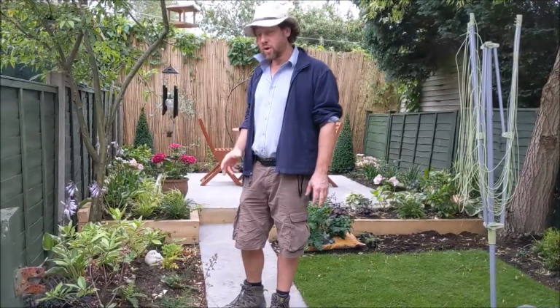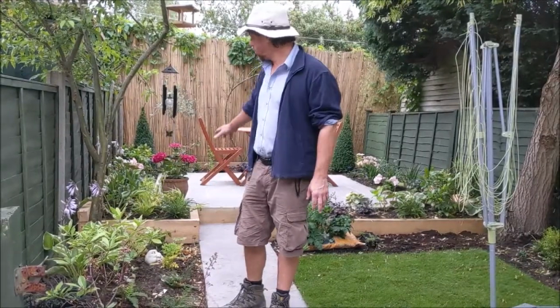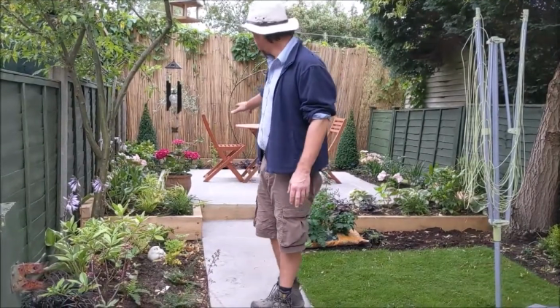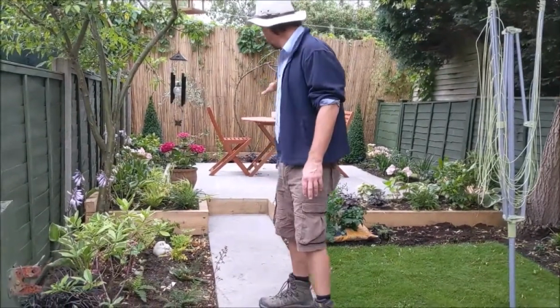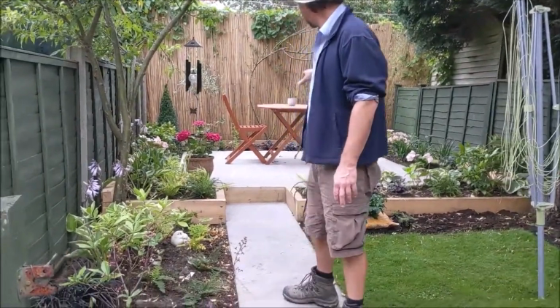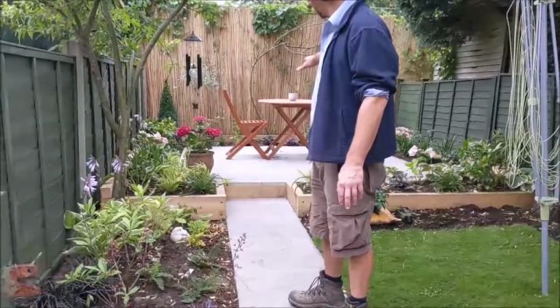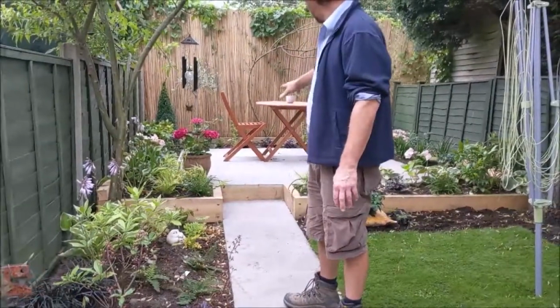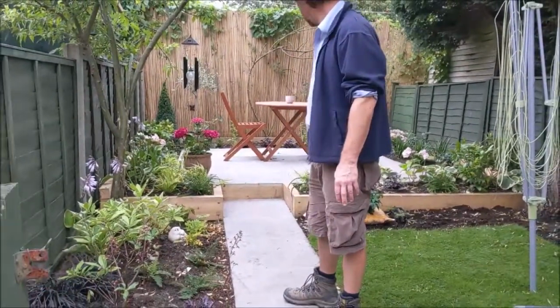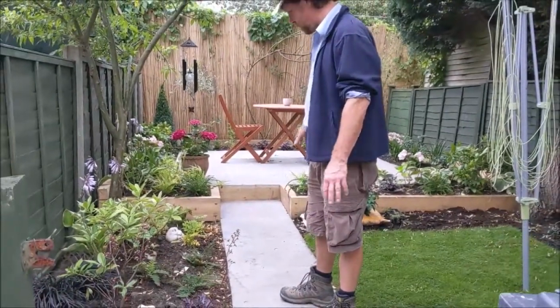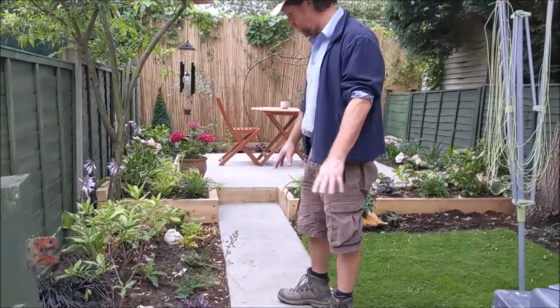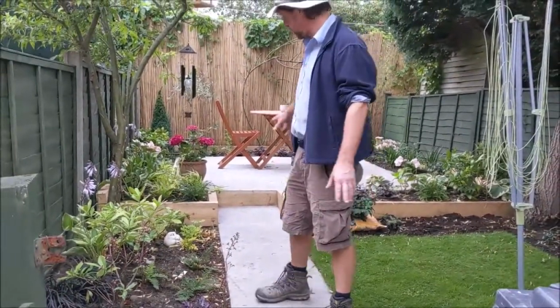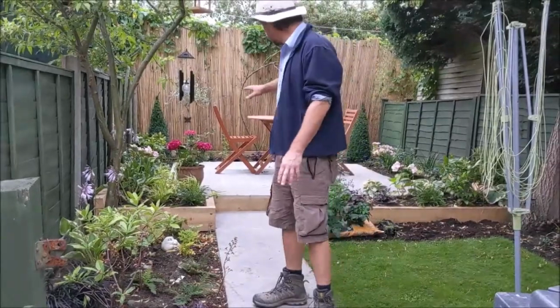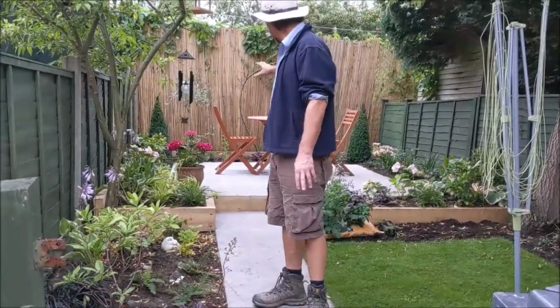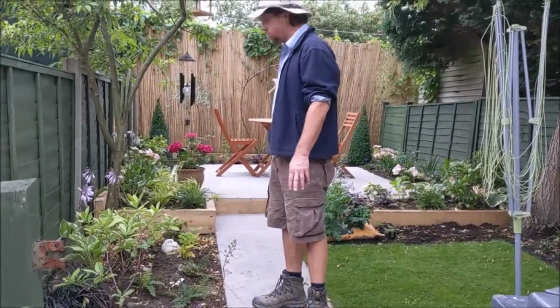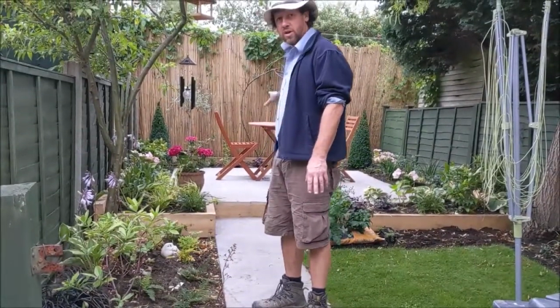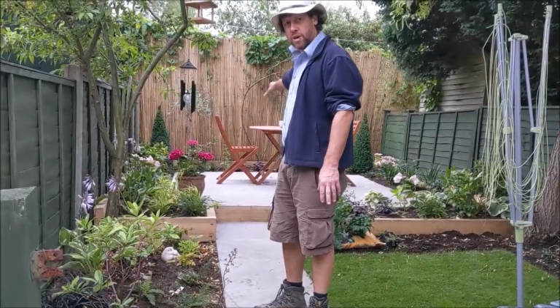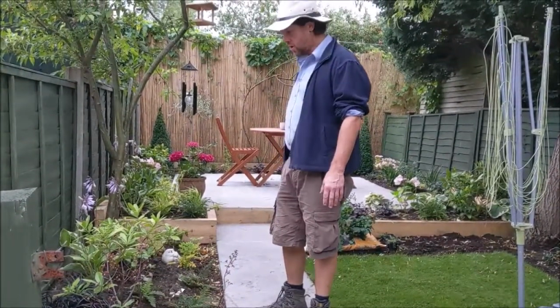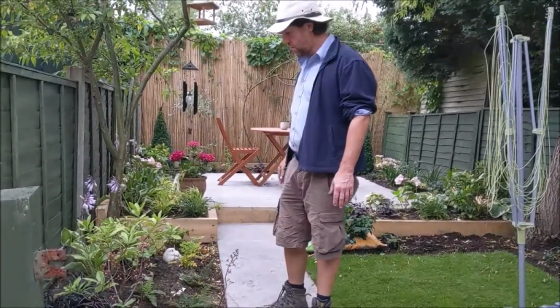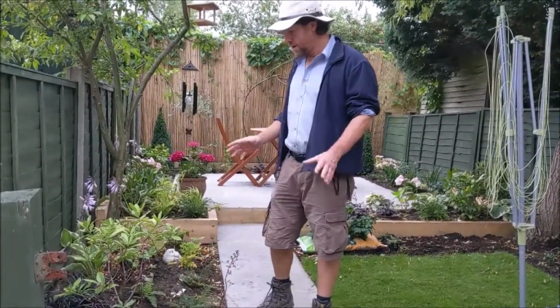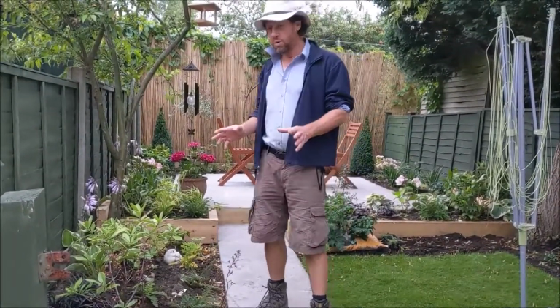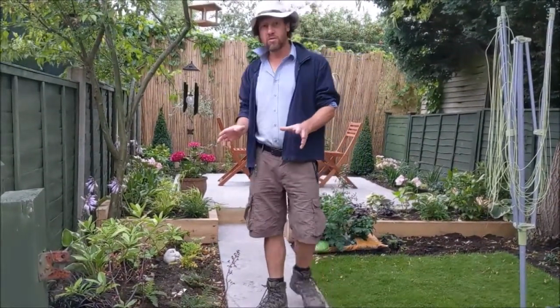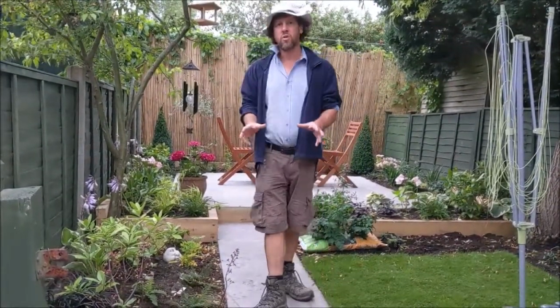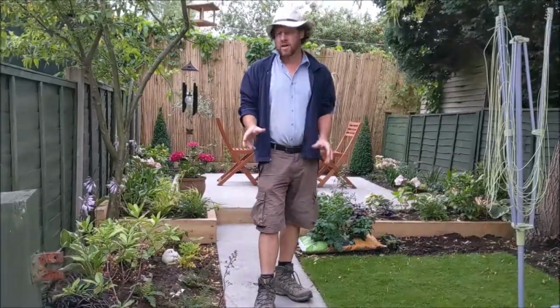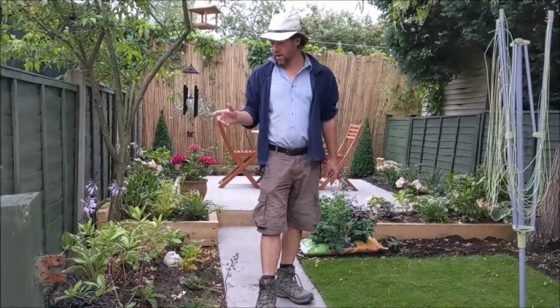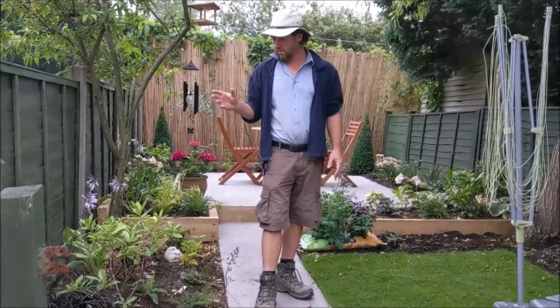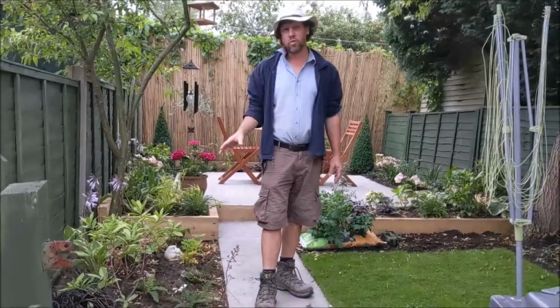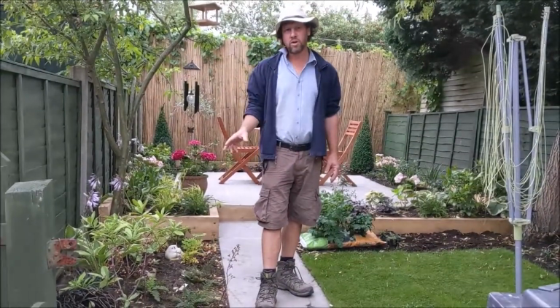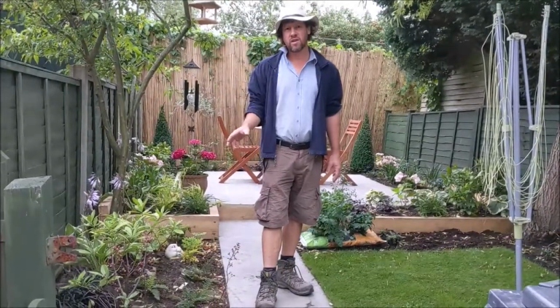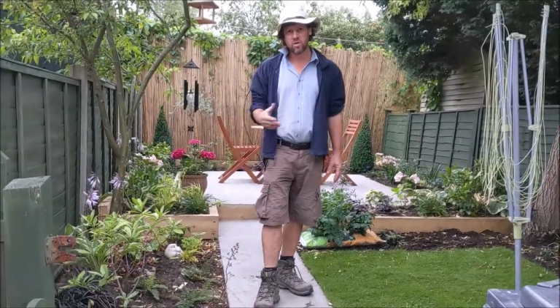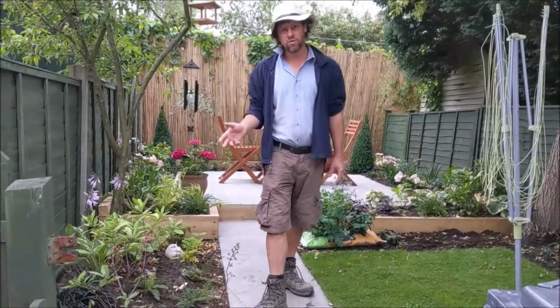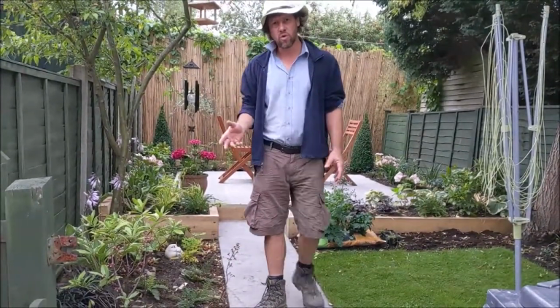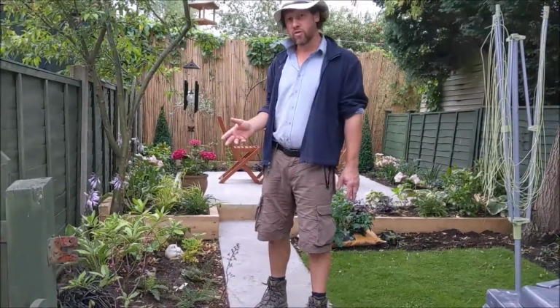So as you can see we've got the patio at the back there, the raised bed, the path coming through, a bit of an eating area up here. What we've aimed to do is have lots of winter interest so it looks lovely the whole year through.